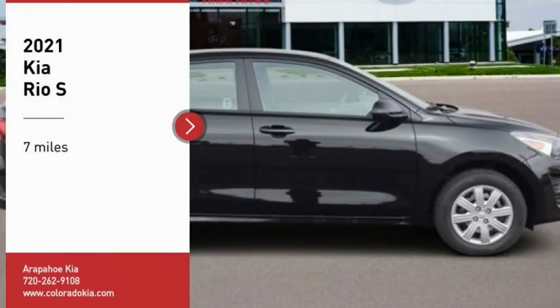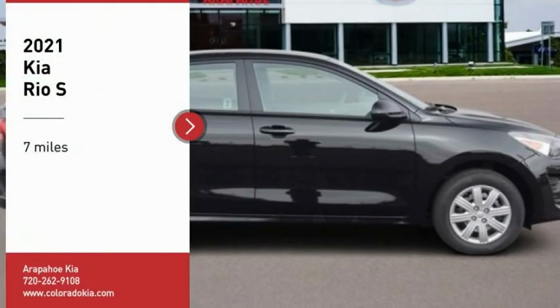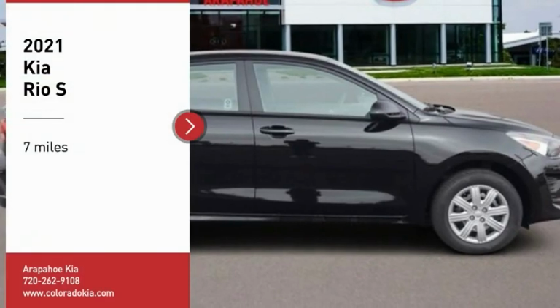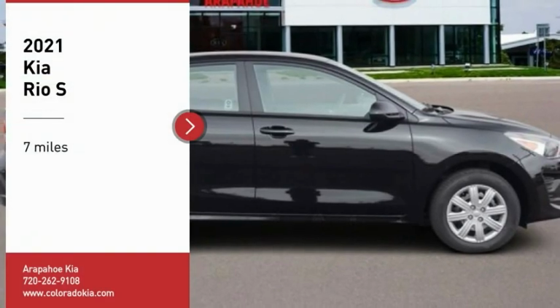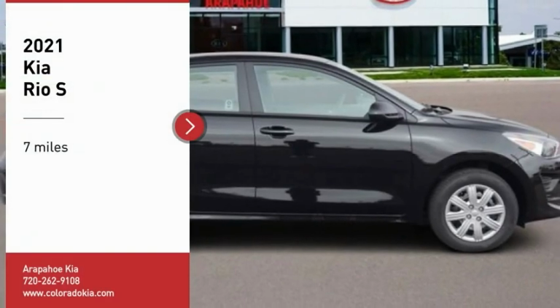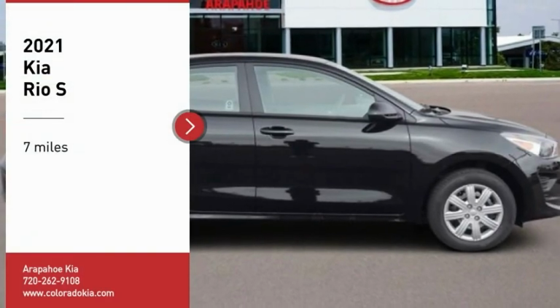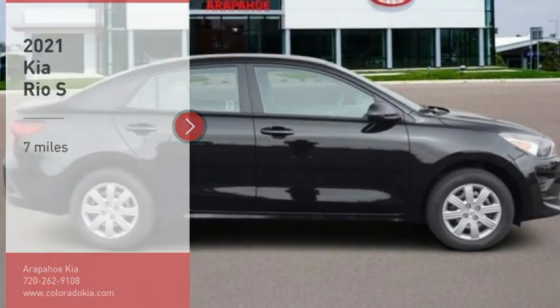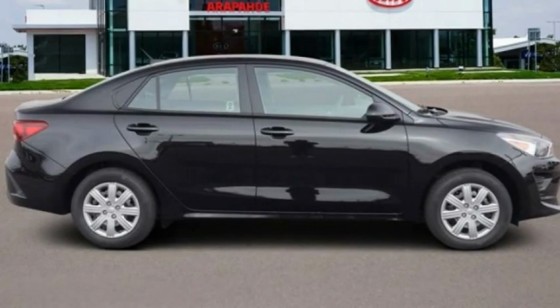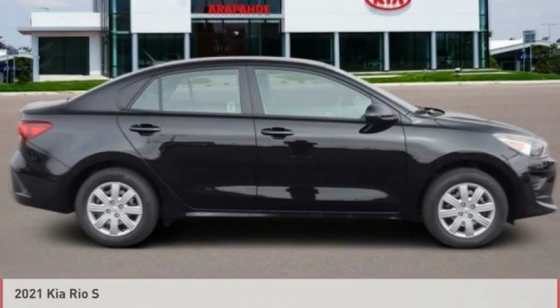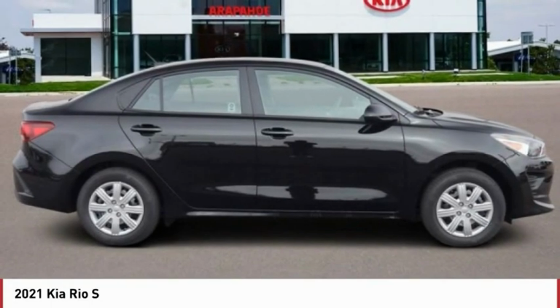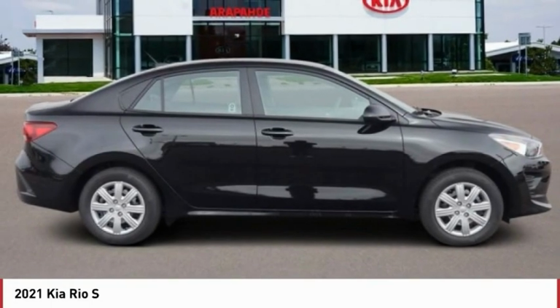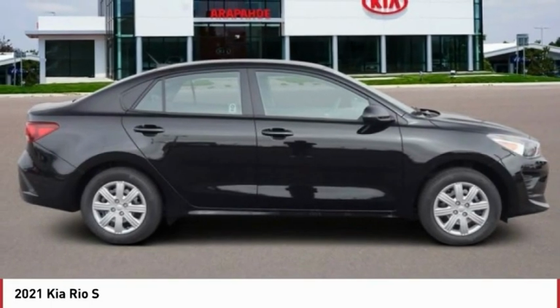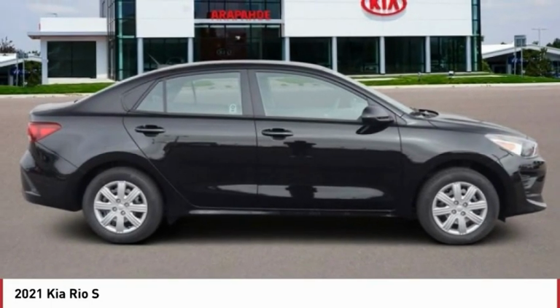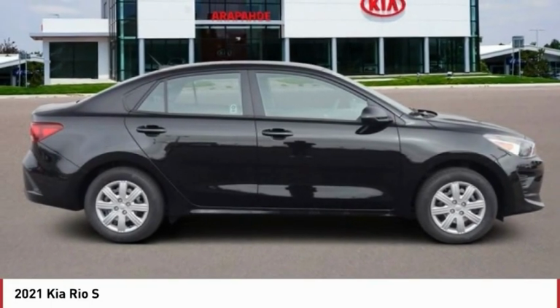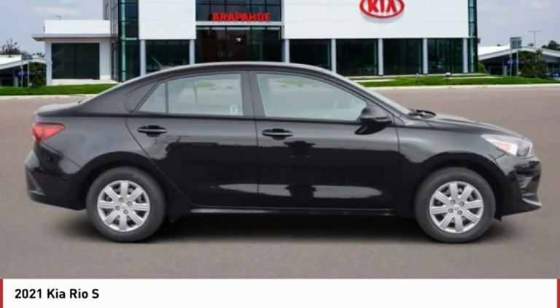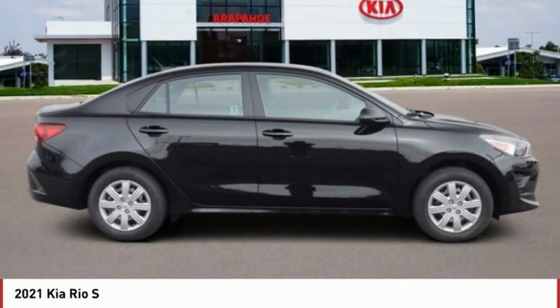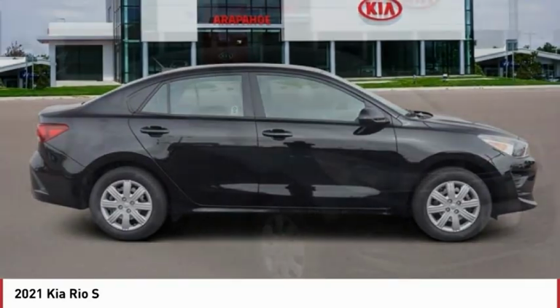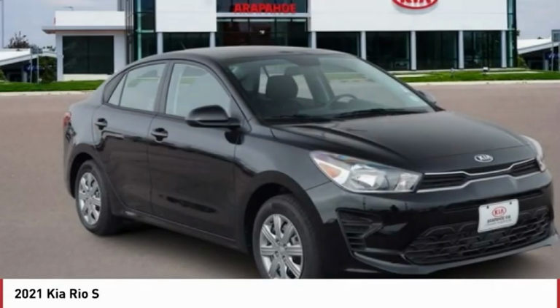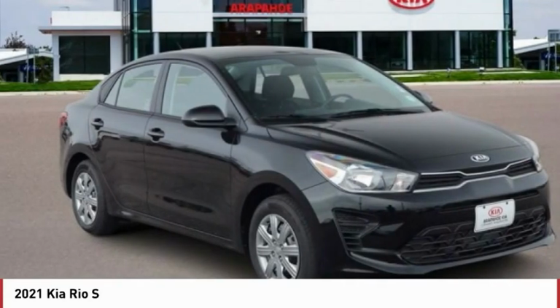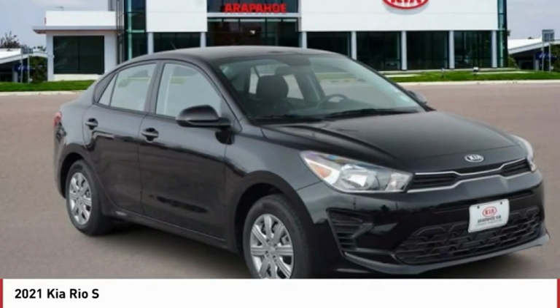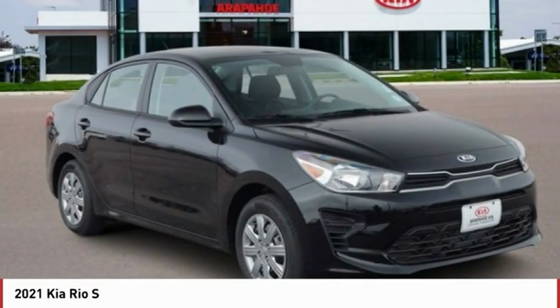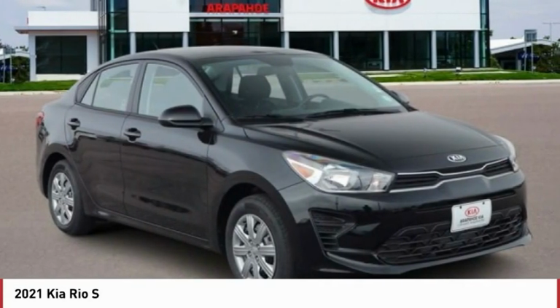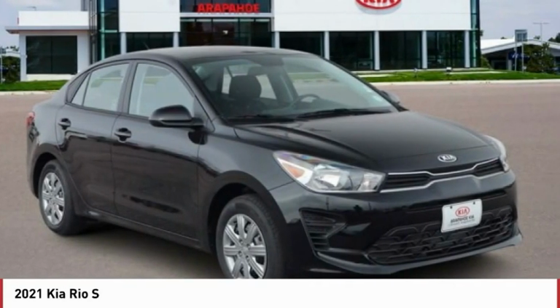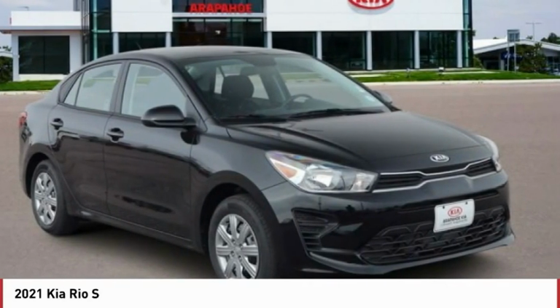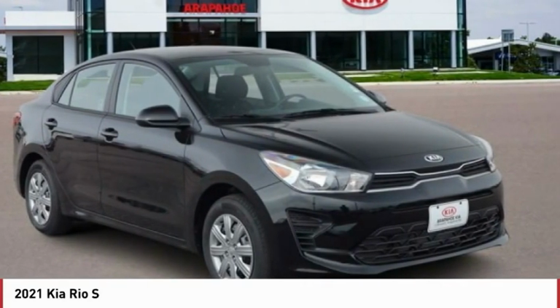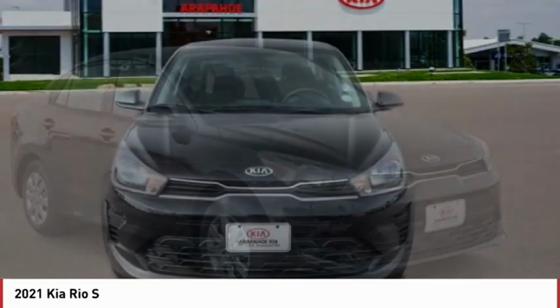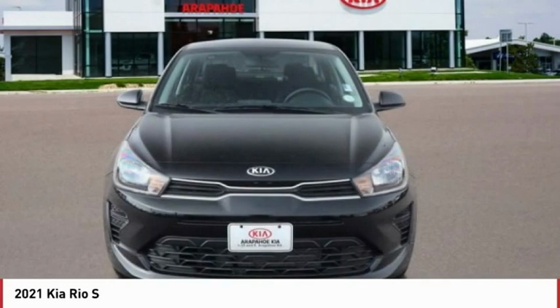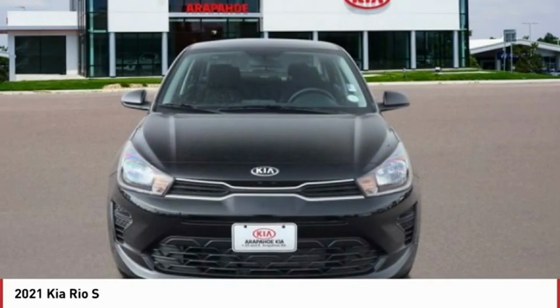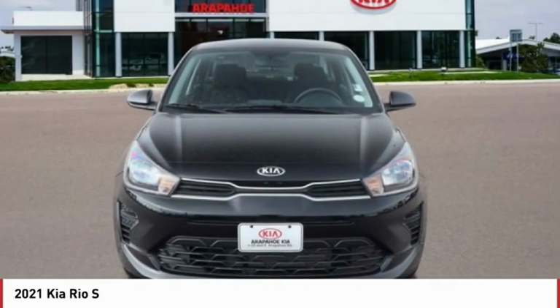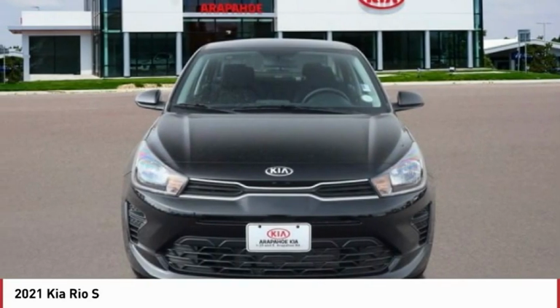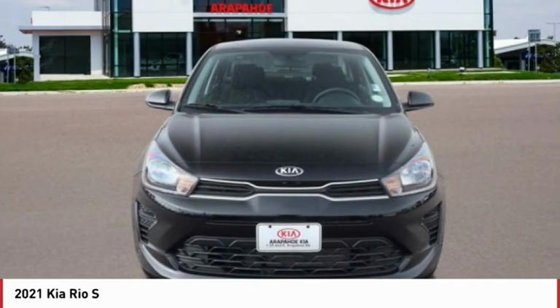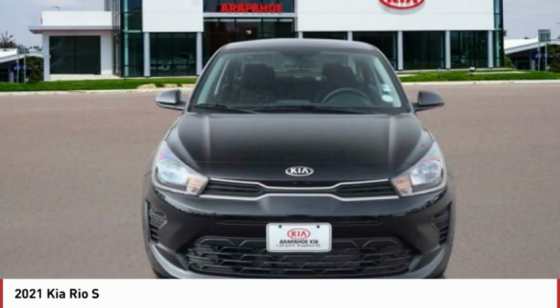You are going to love the 2021 Rio. The Rio delivers sprightly performance, great fuel economy, and agile handling, all in a stylish package.